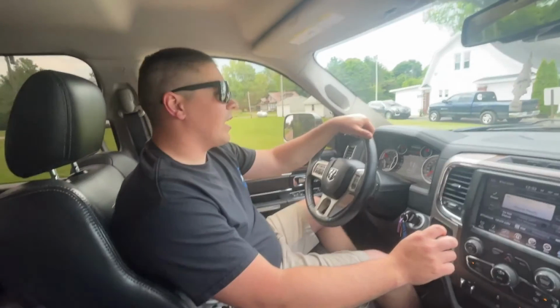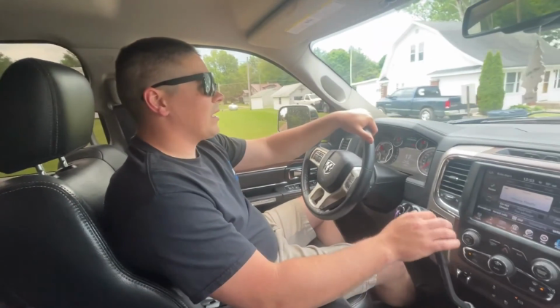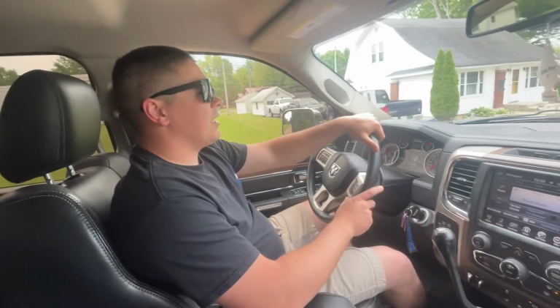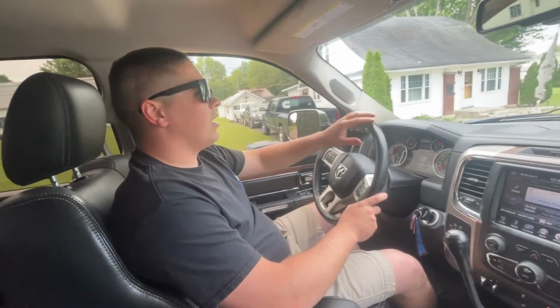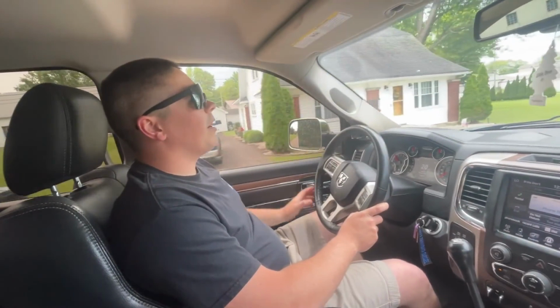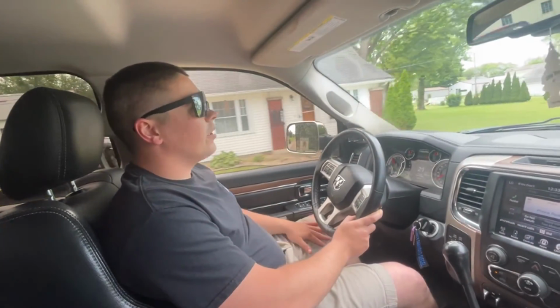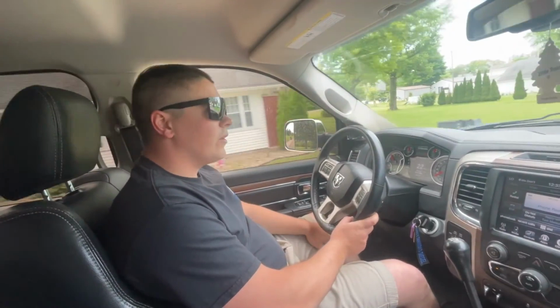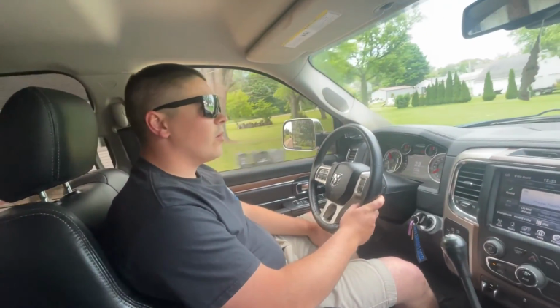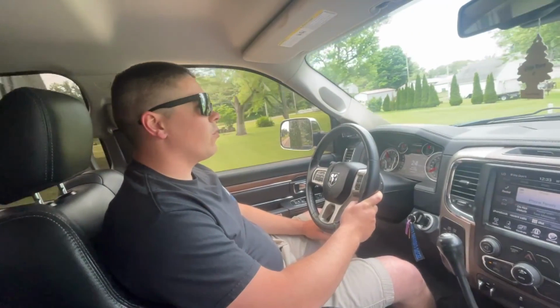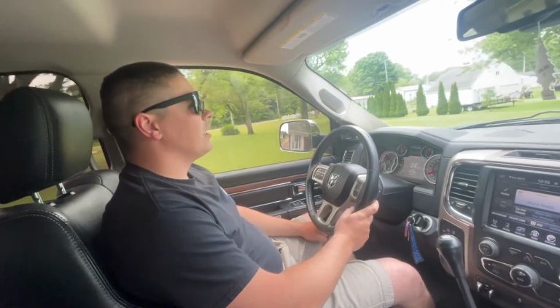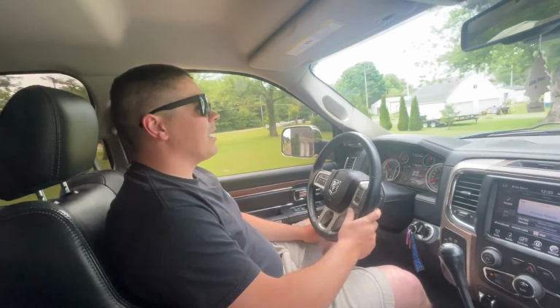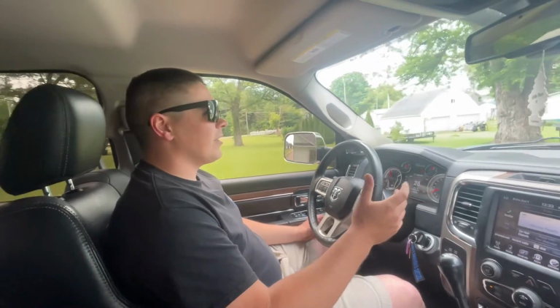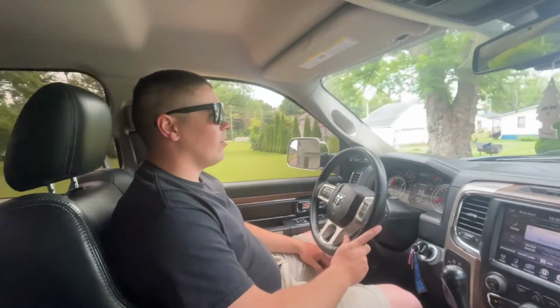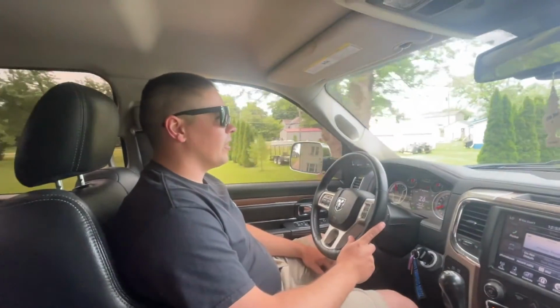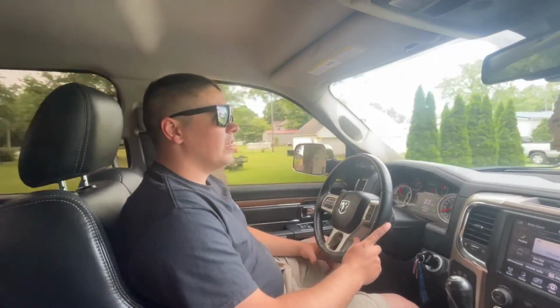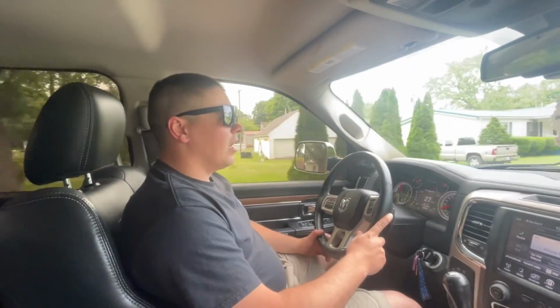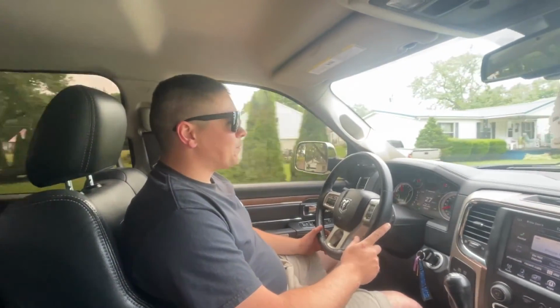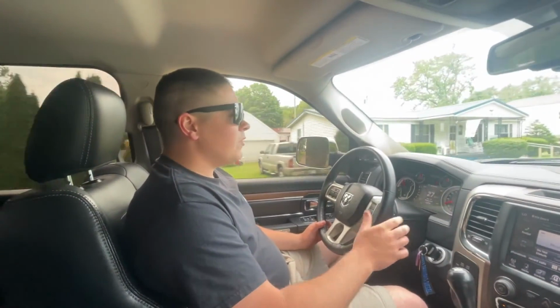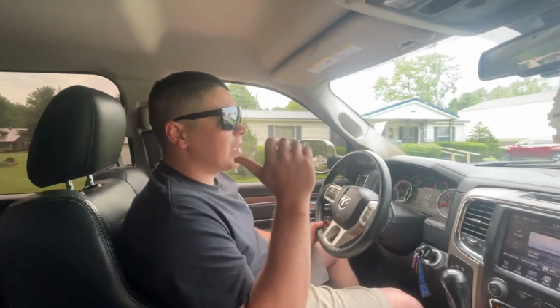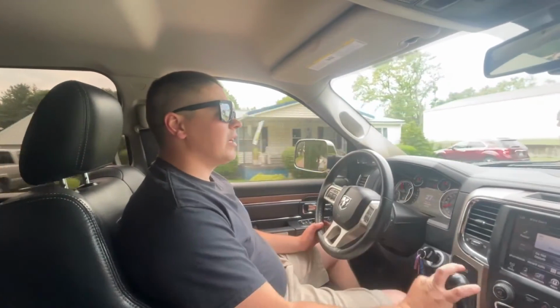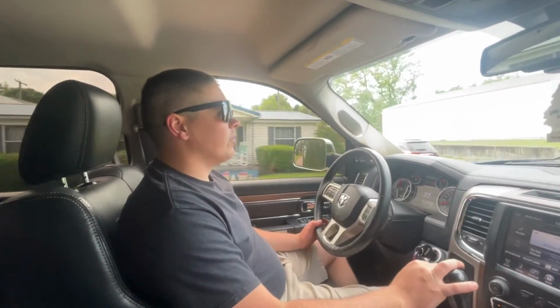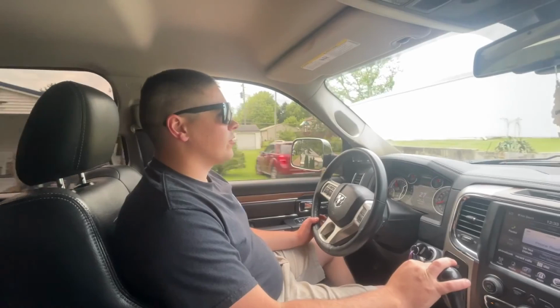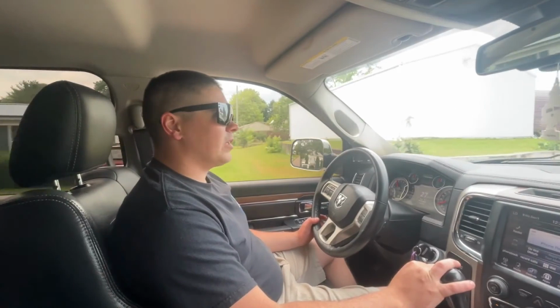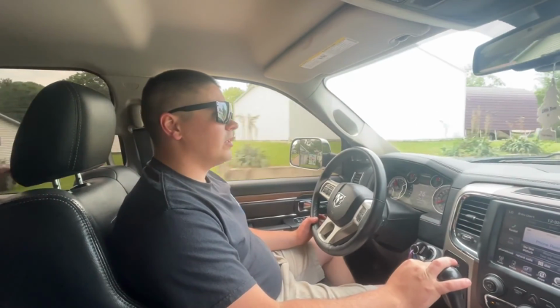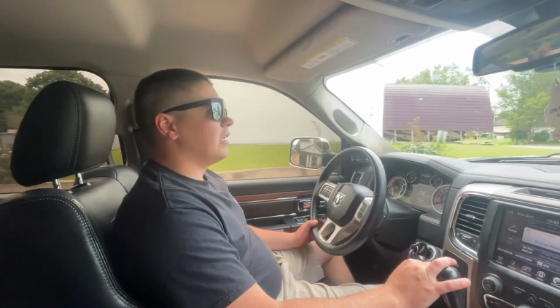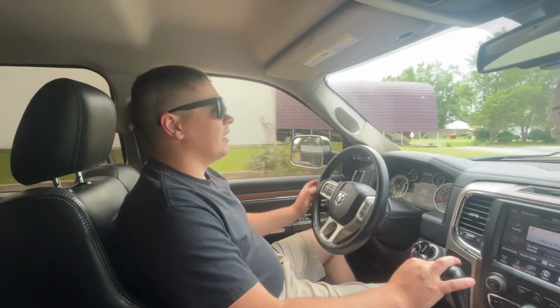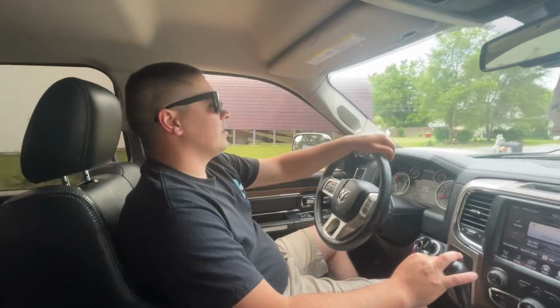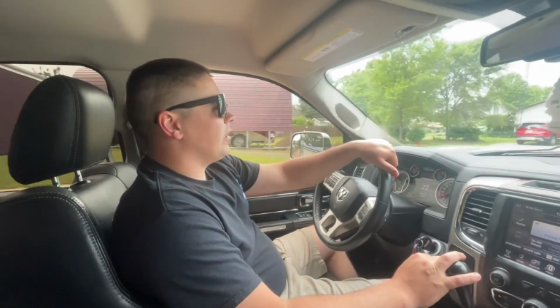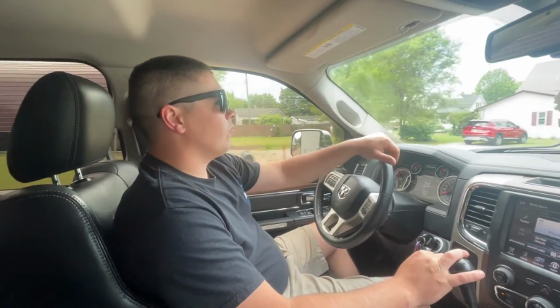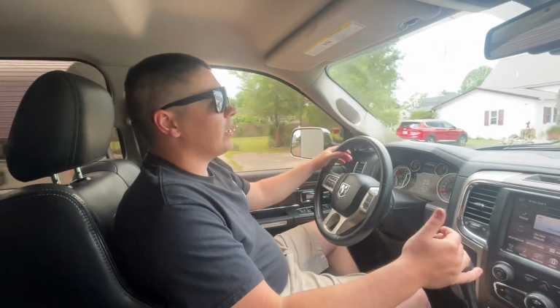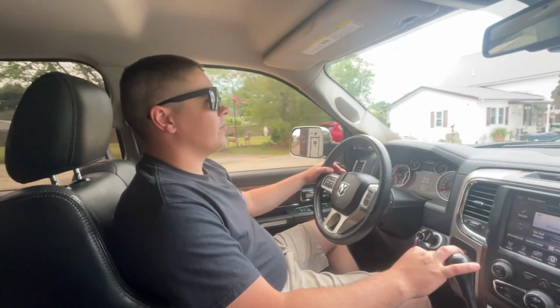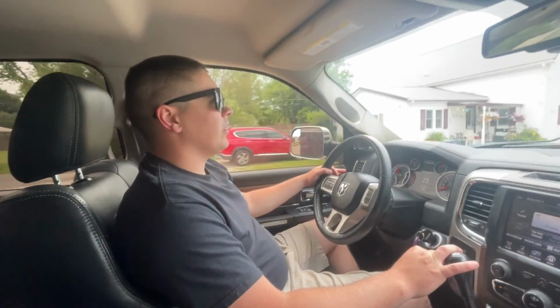Hi guys, welcome back to the channel. I don't really know where this video is going at this point because everything is so all over the place, but we just picked up a new set of wheels for the truck that we're about to put on. Before we get into today's video, I want to let you guys know about something.